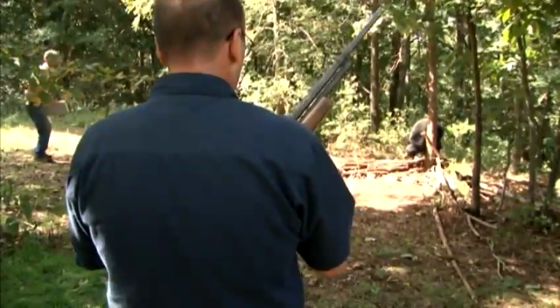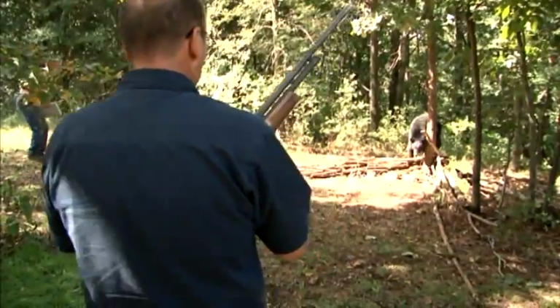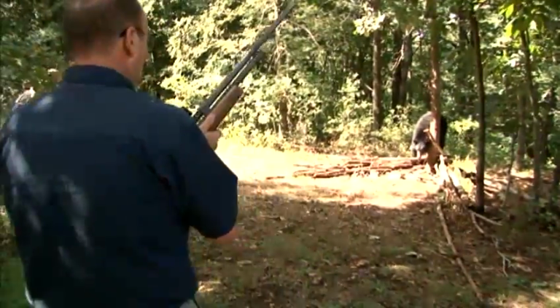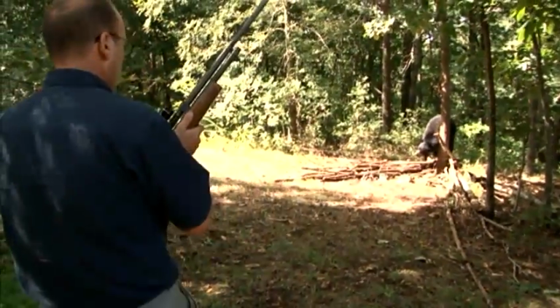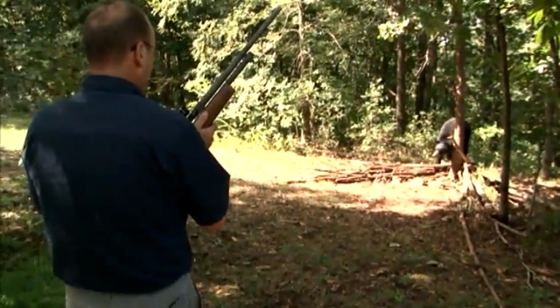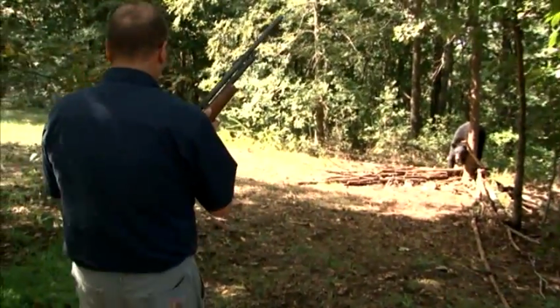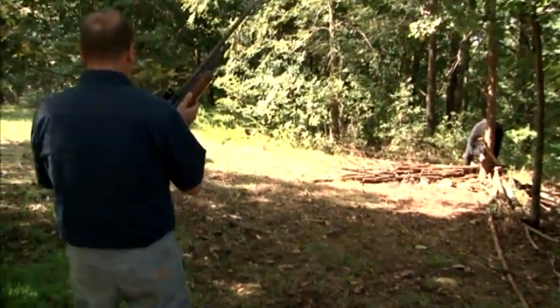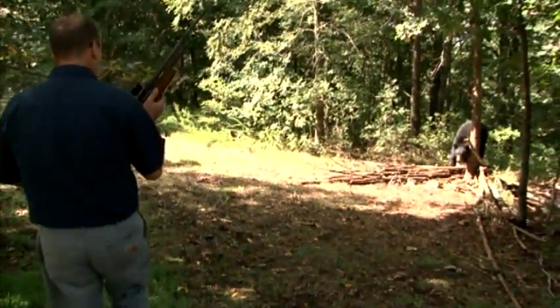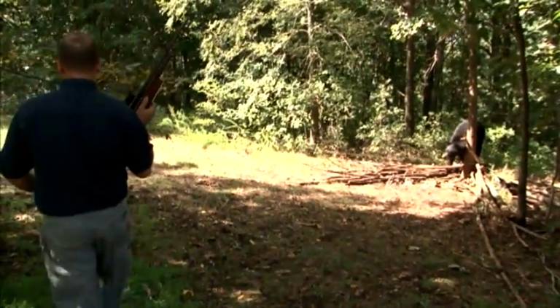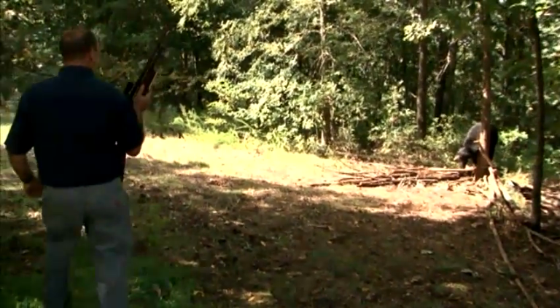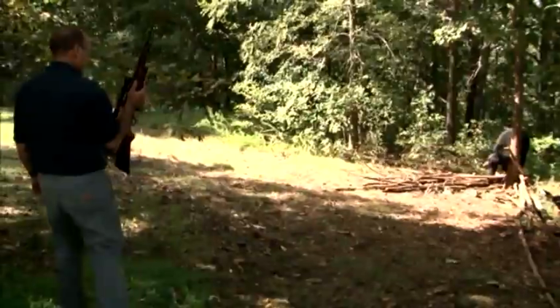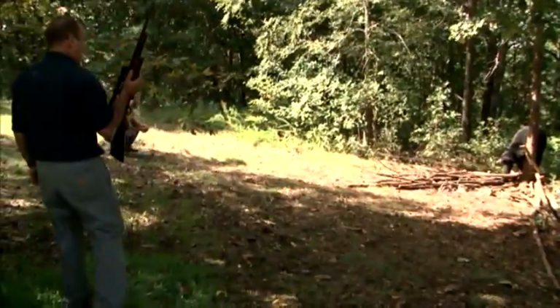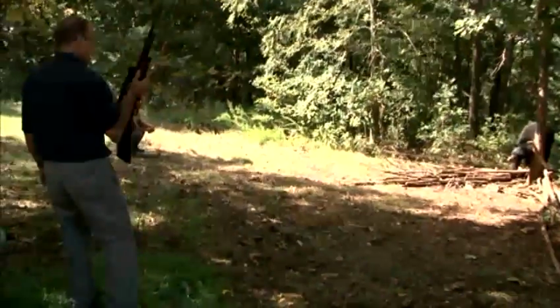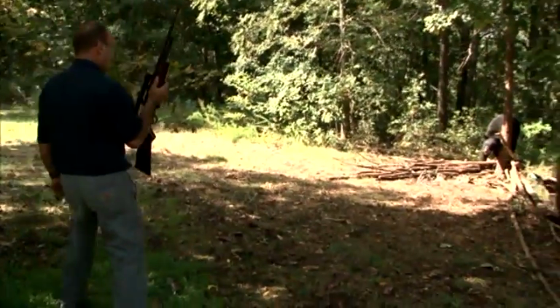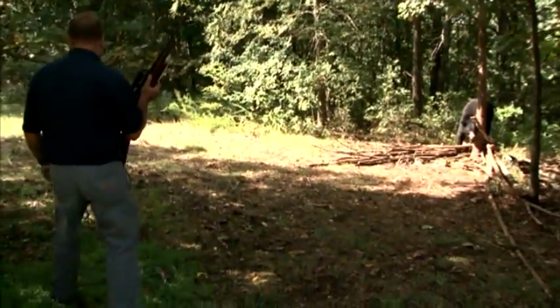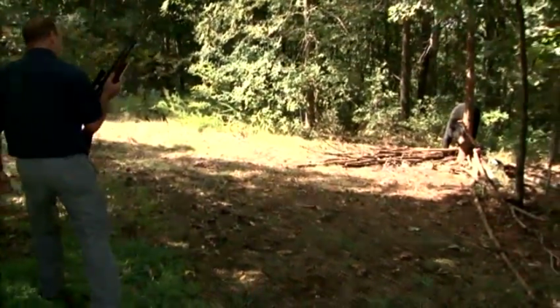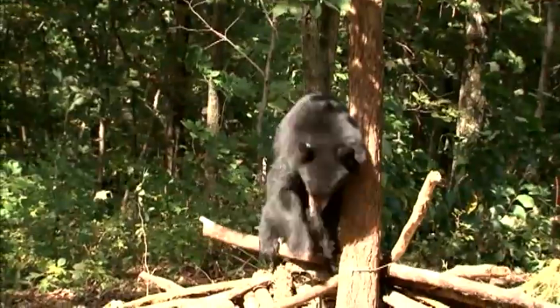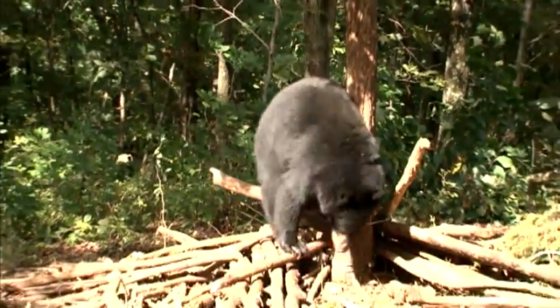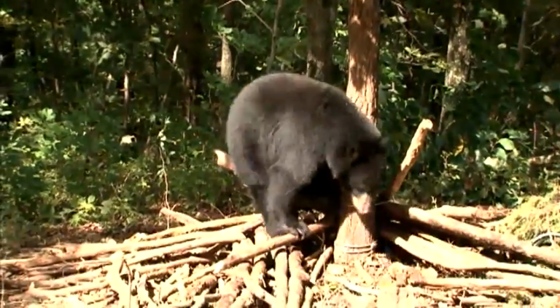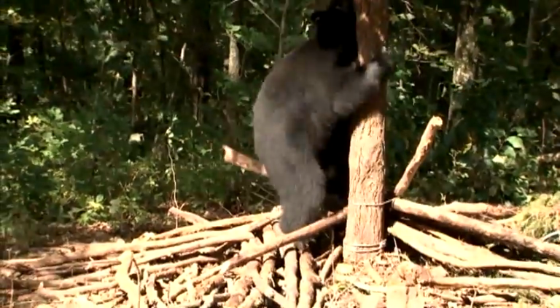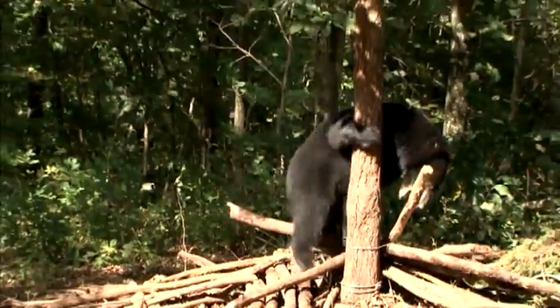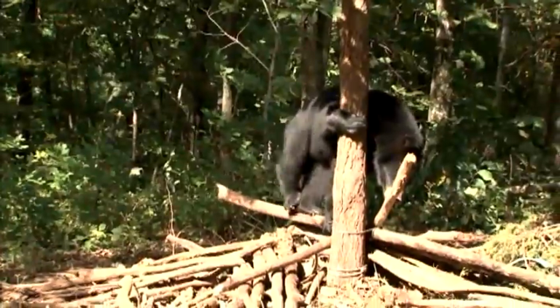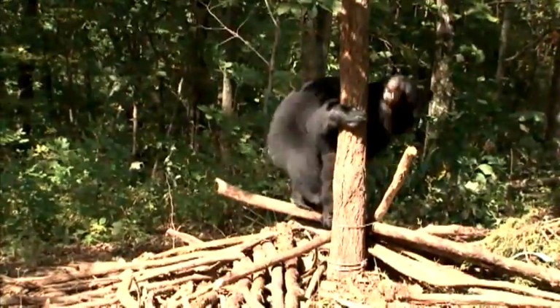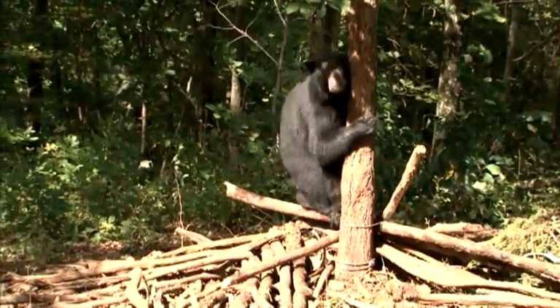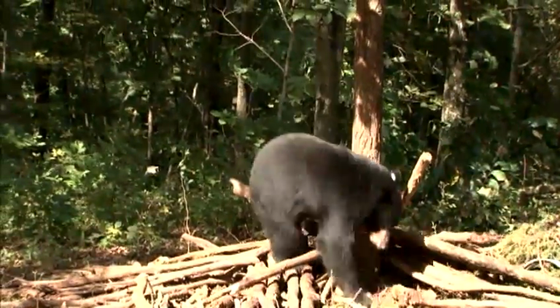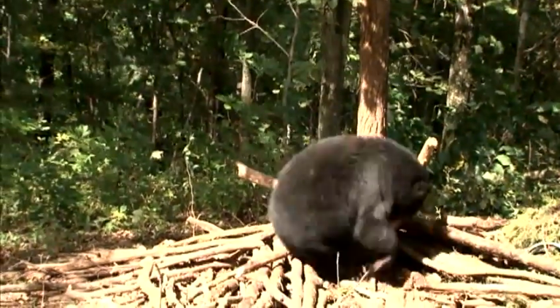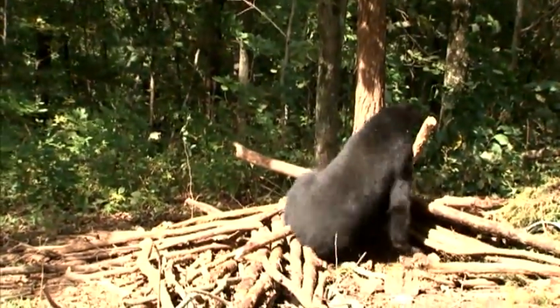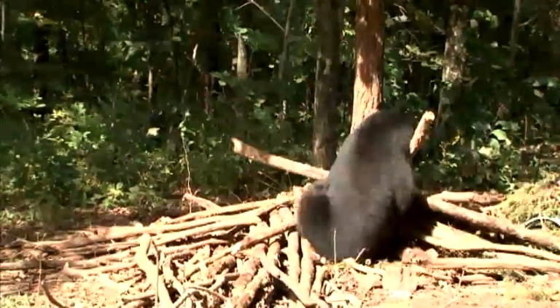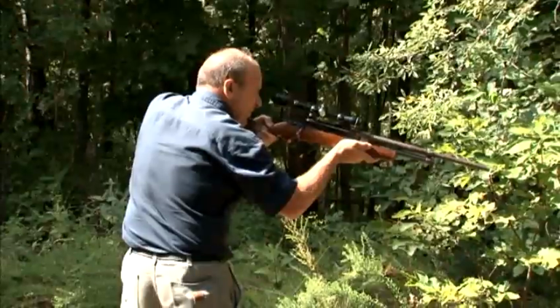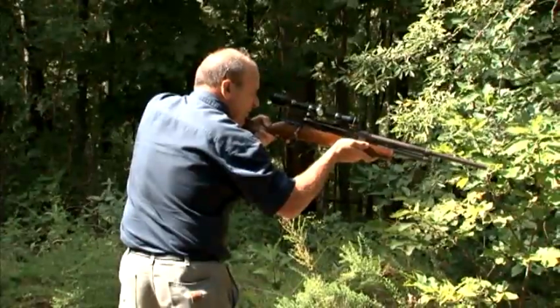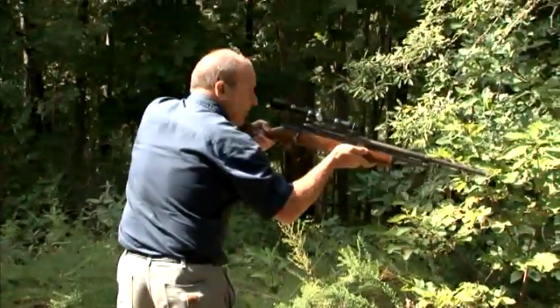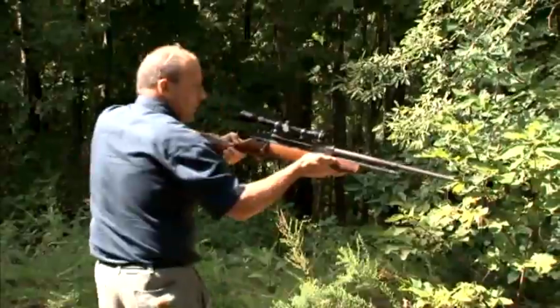We have a shock absorber spring in there, and that bear will tear down our cubby and make a big mess of whatever's around him until we get there. When we see that bear, we'll use a tranquilizer dart to put him down.